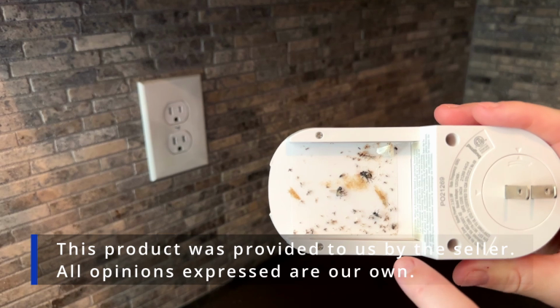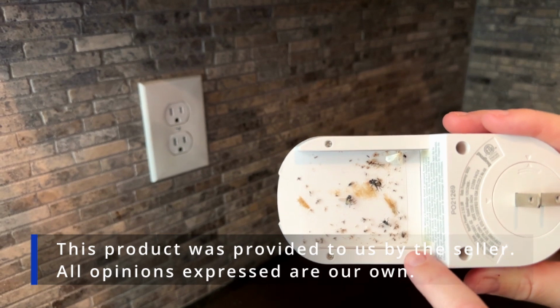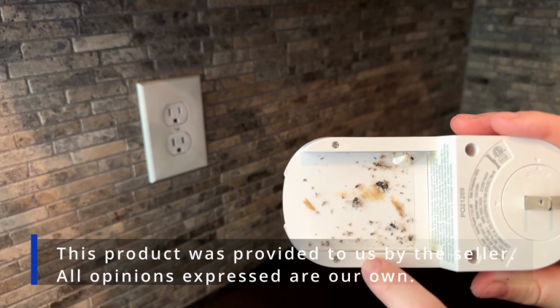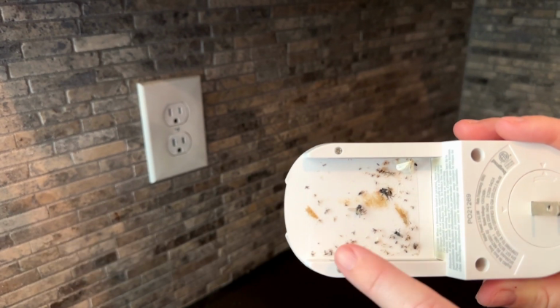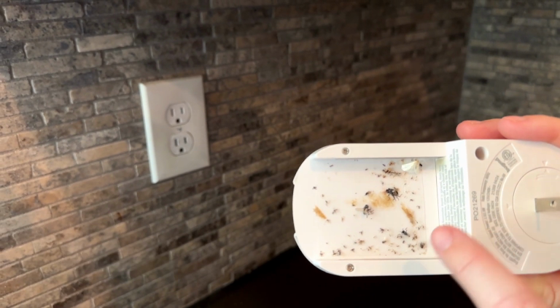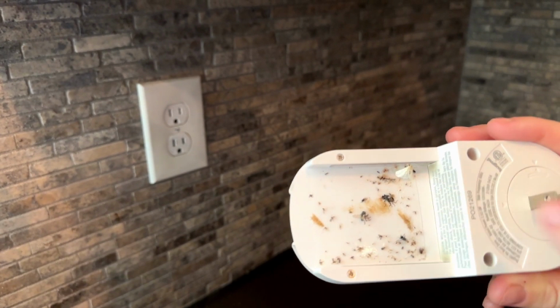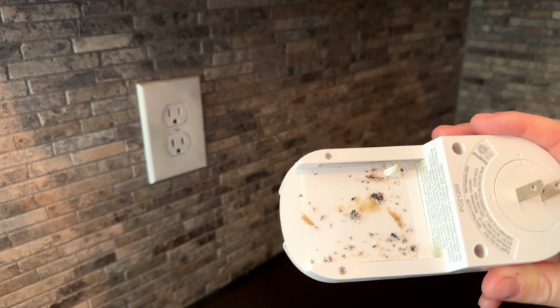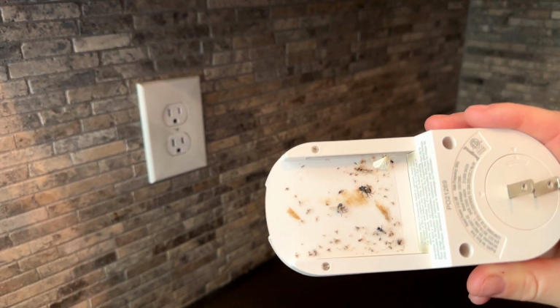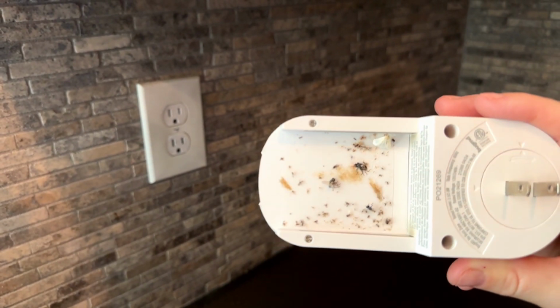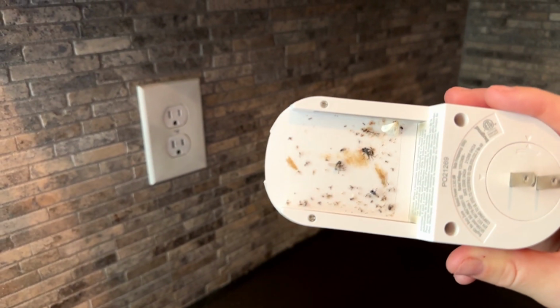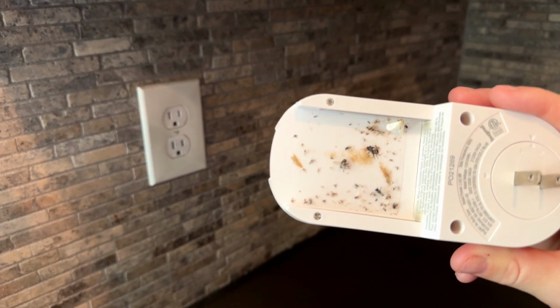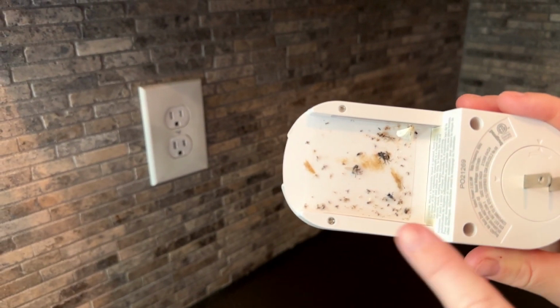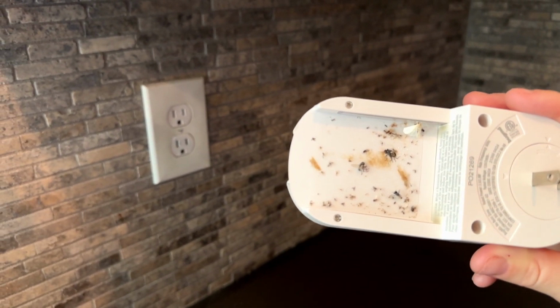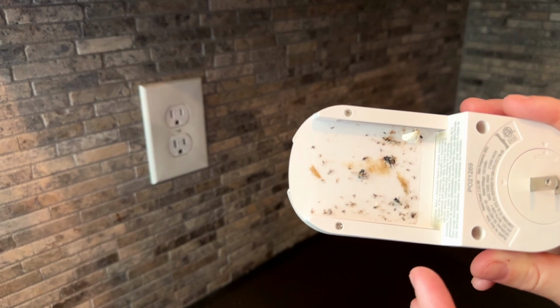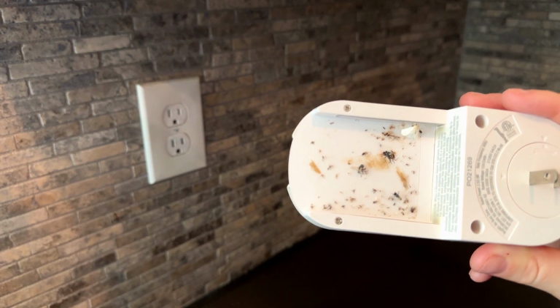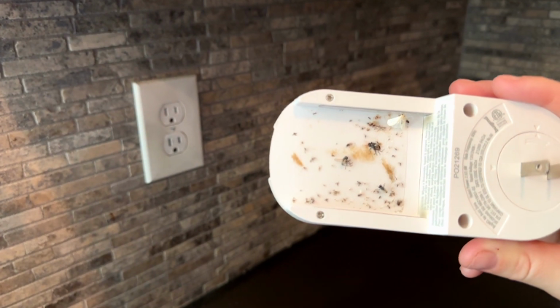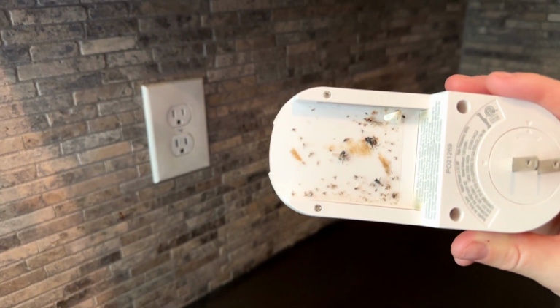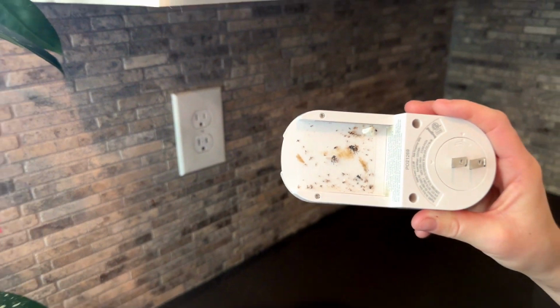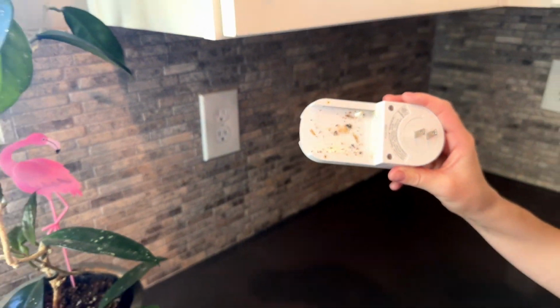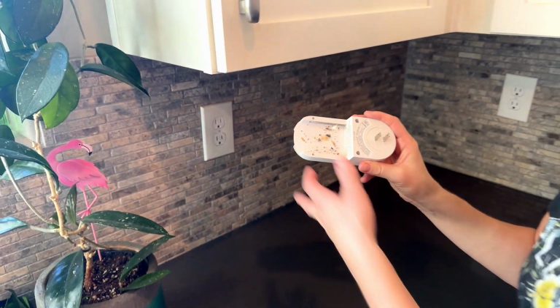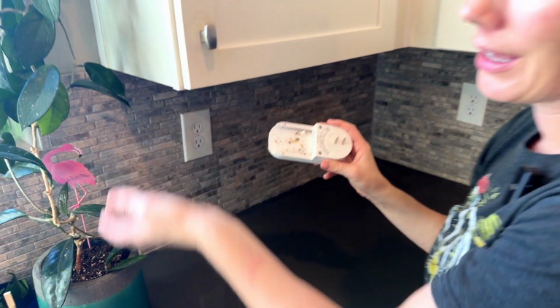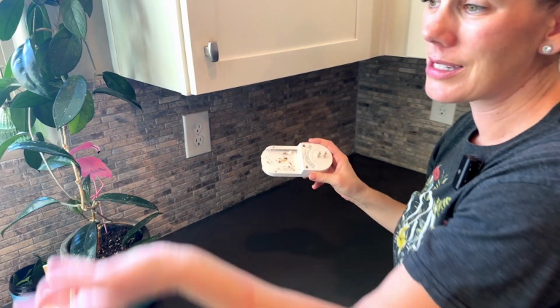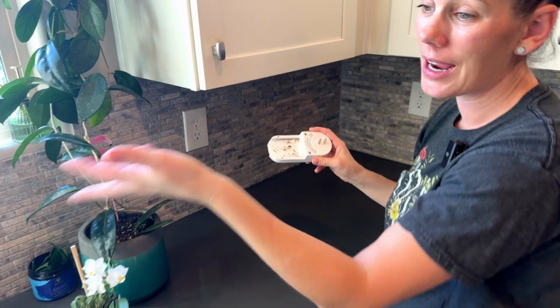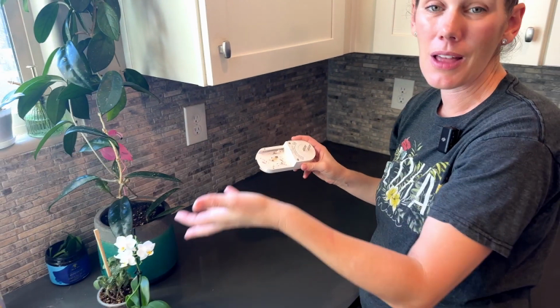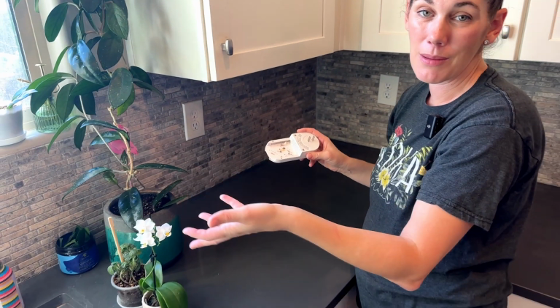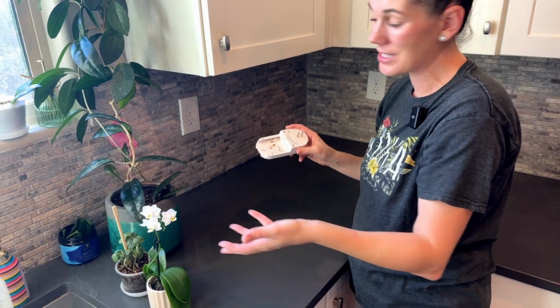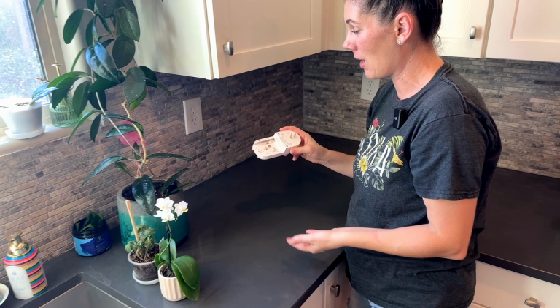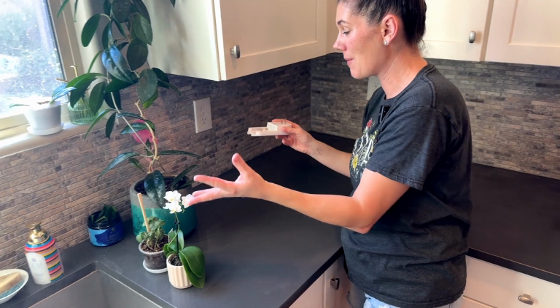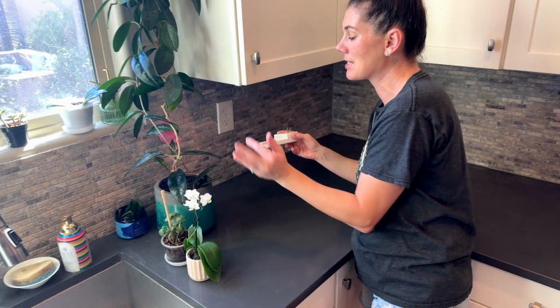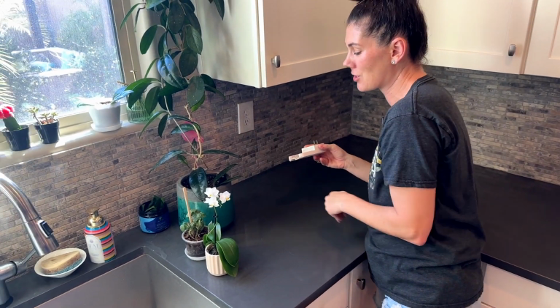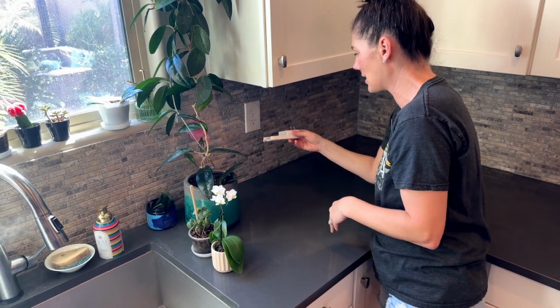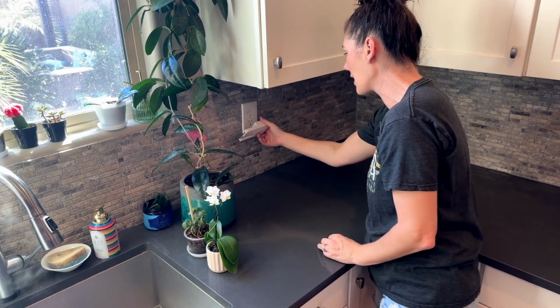We've got a bunch of gnats, some flies, and even a moth in there. I was really surprised — I didn't know we had this many bugs lying around our house. But this is where I keep a lot of the plants in our house, so it makes sense that they're attracted to these plants.